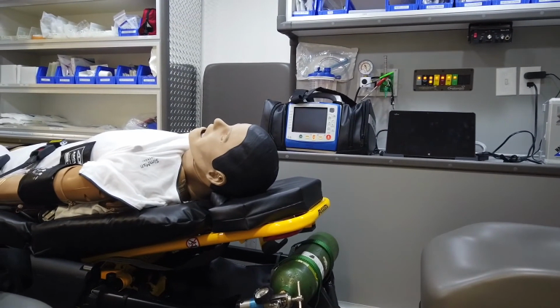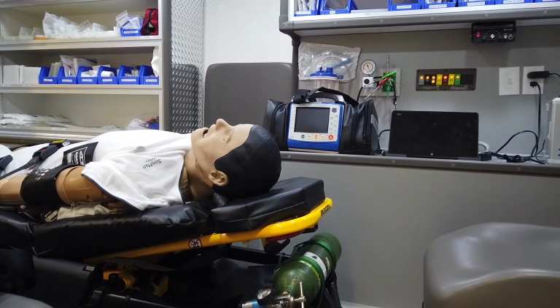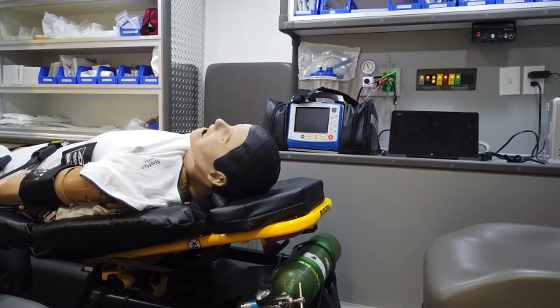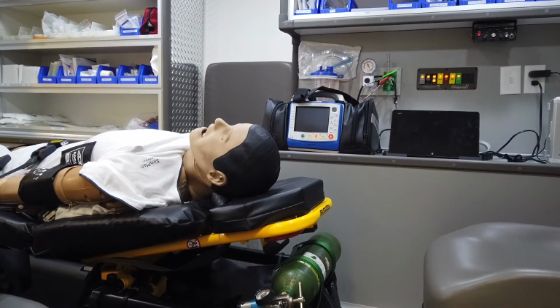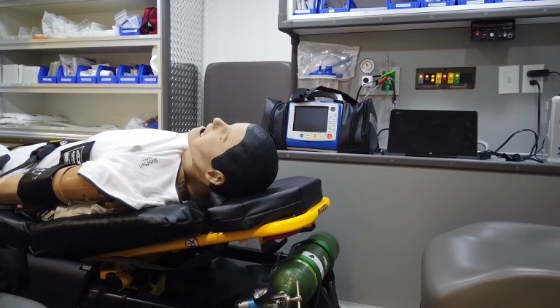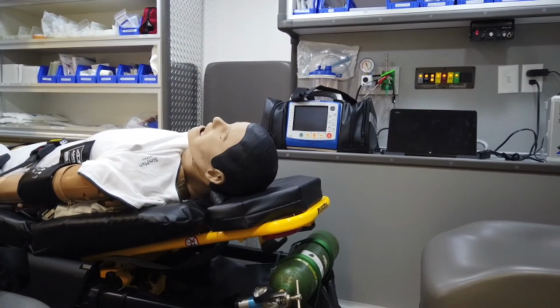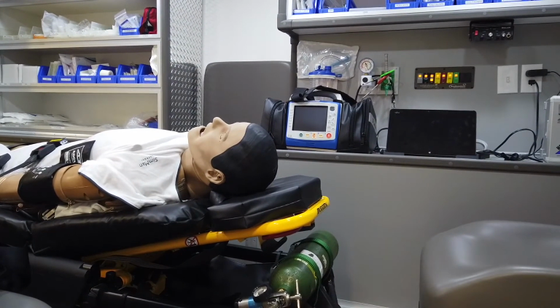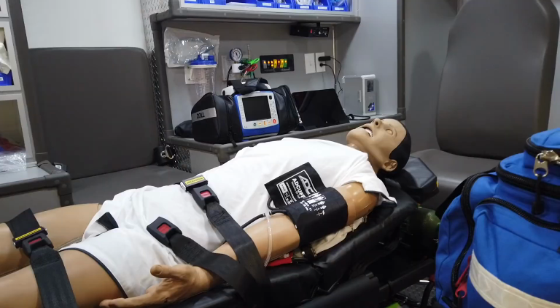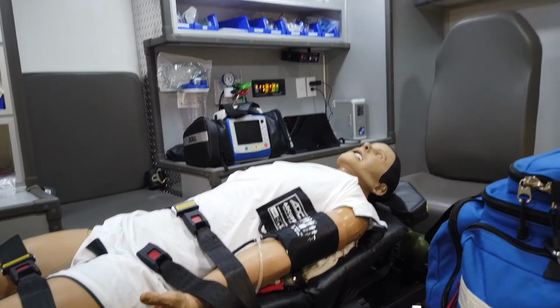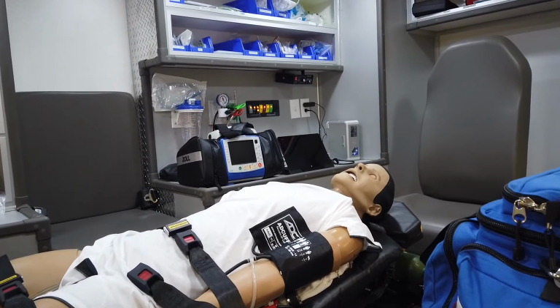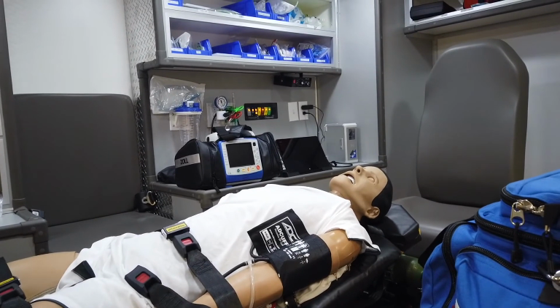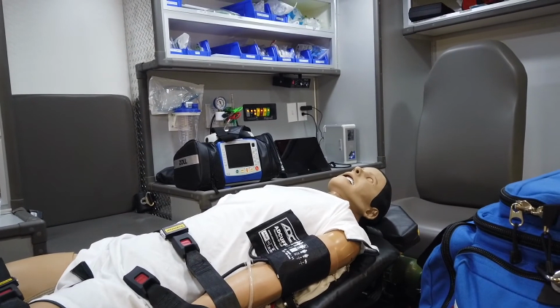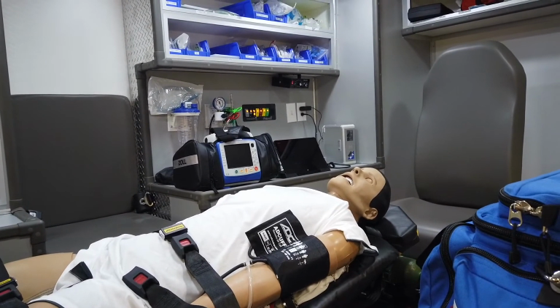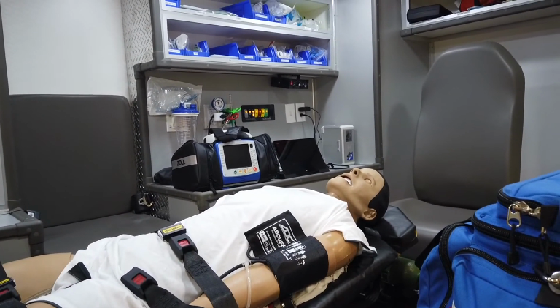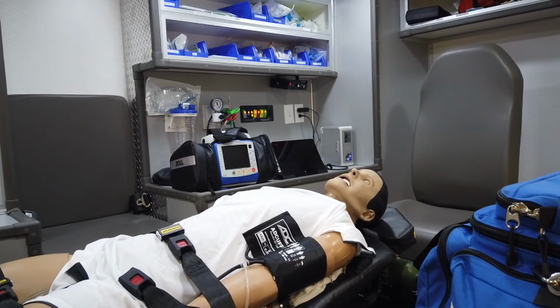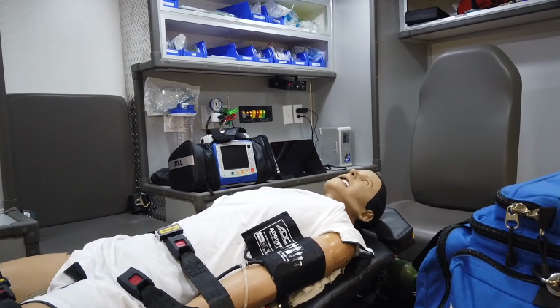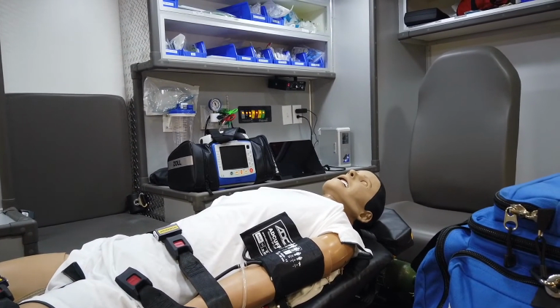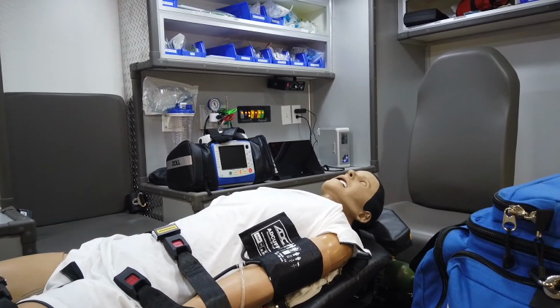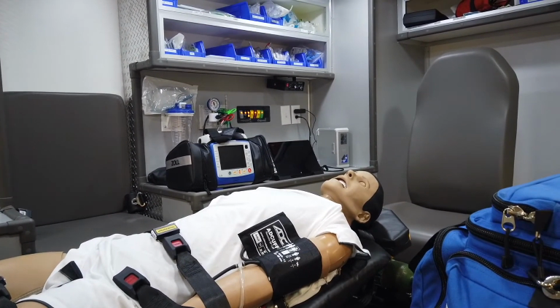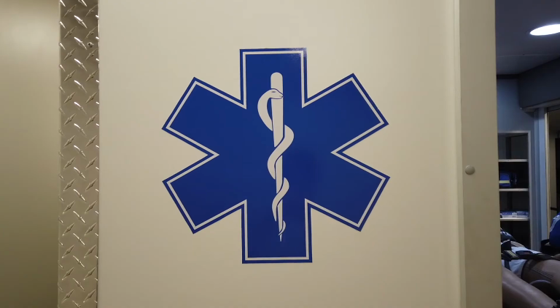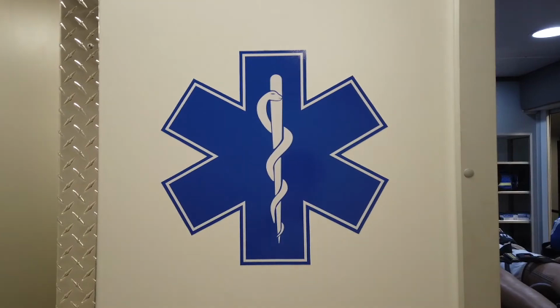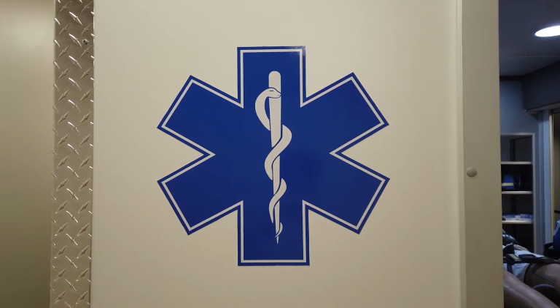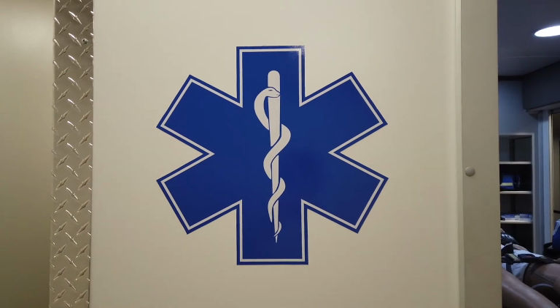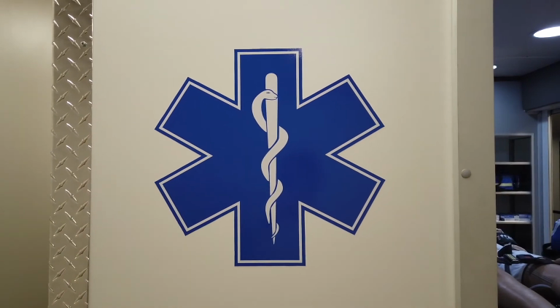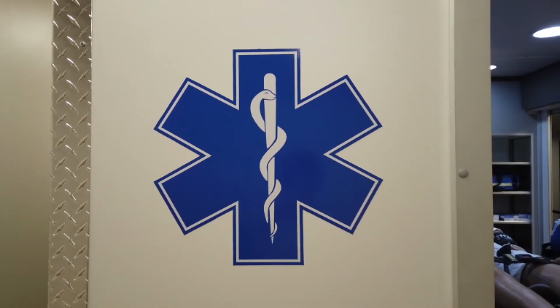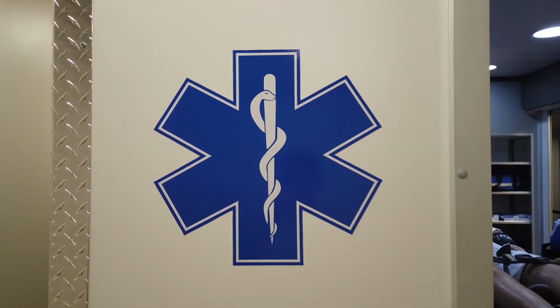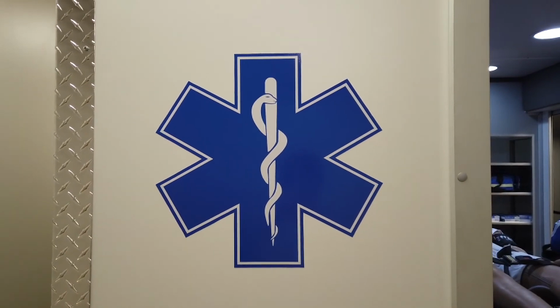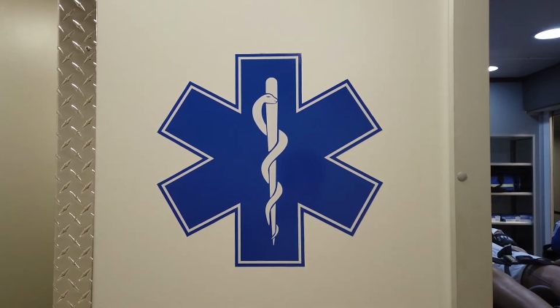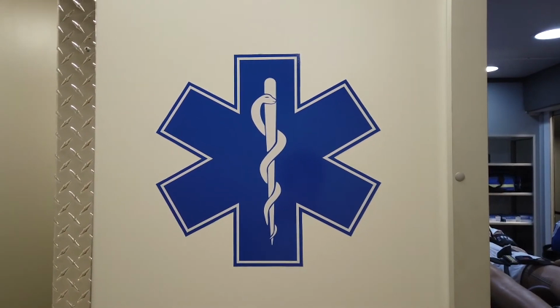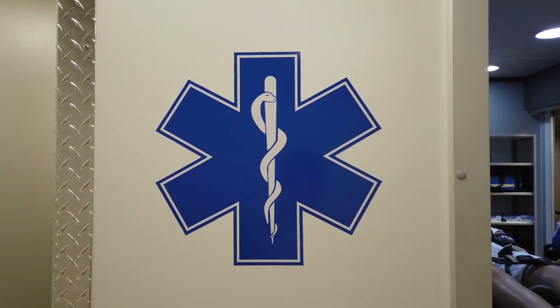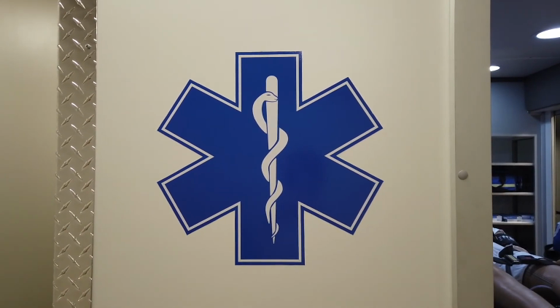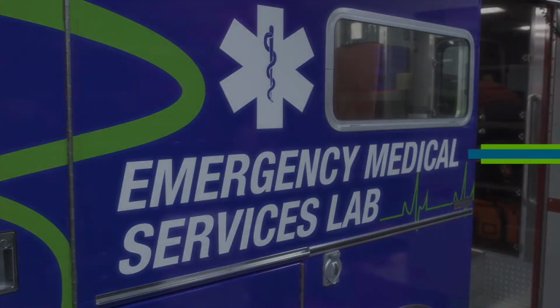Equipped with SimMan 3G, a durable patient simulator created for high-quality simulation training, students engage in a multitude of different medical procedures and patient cases.